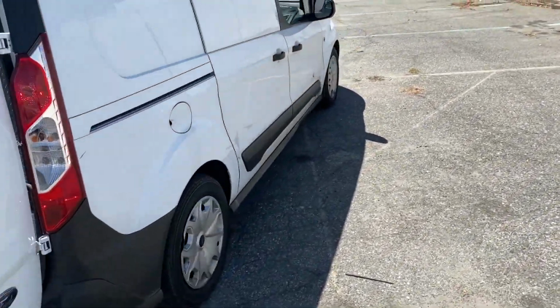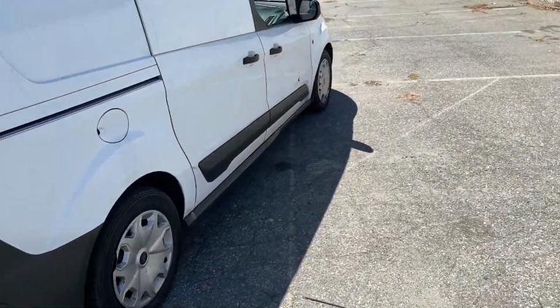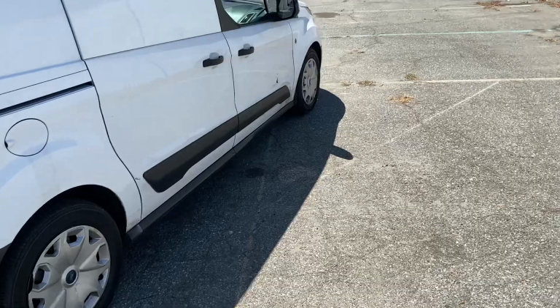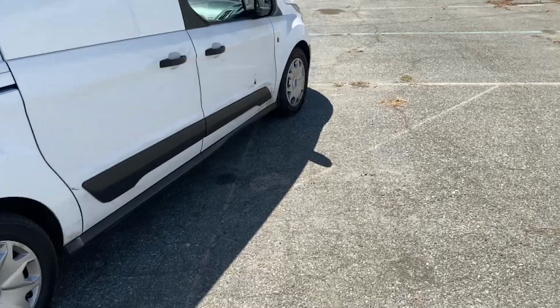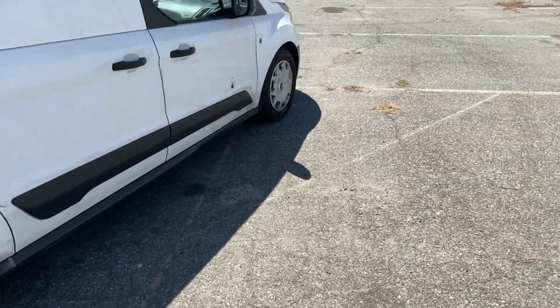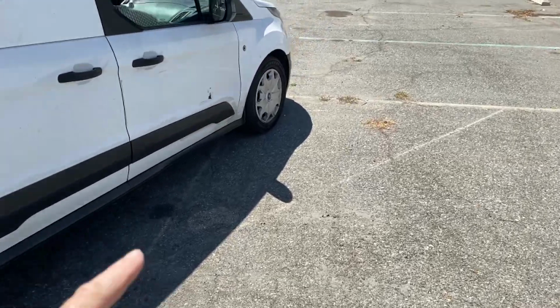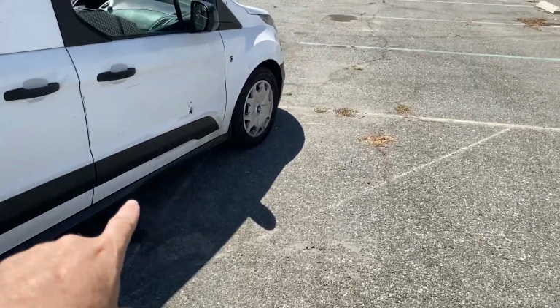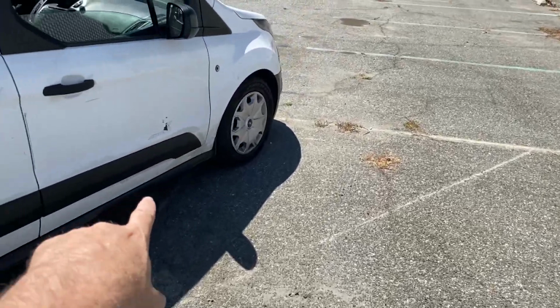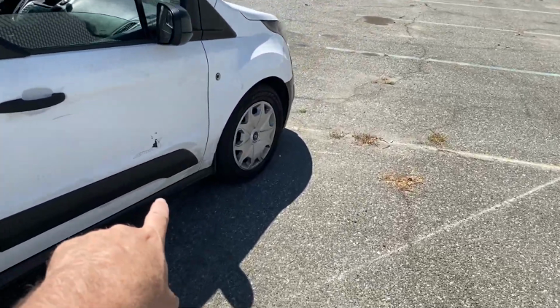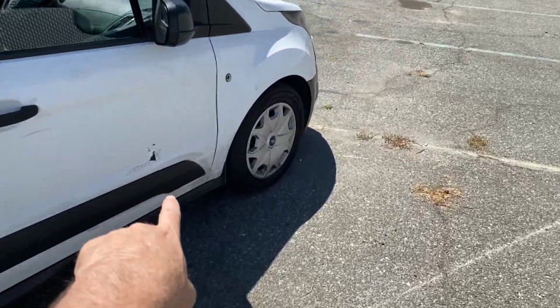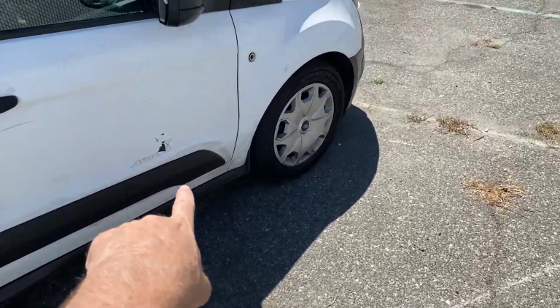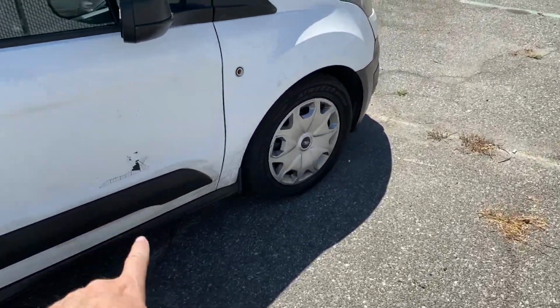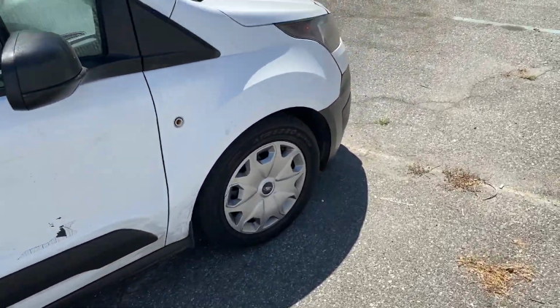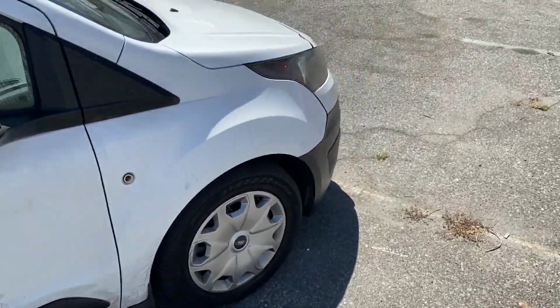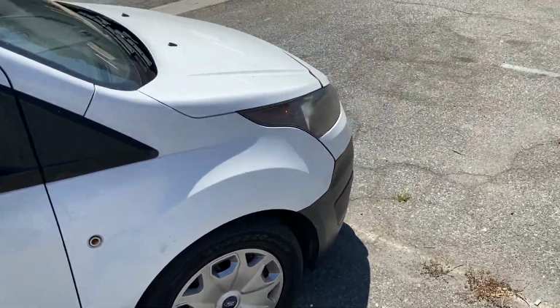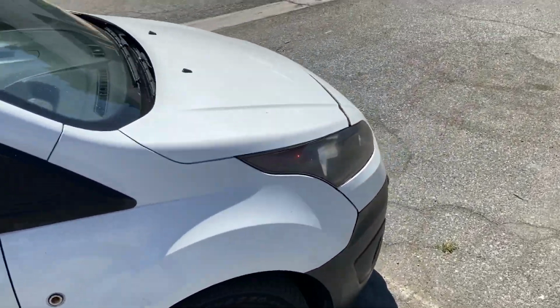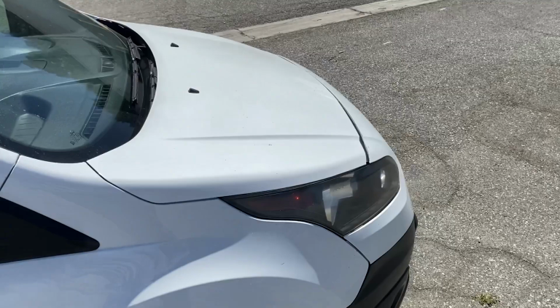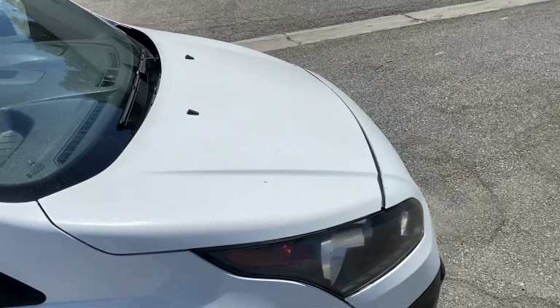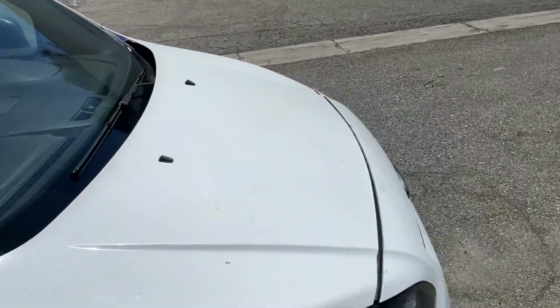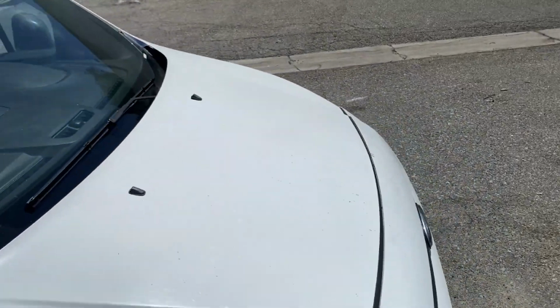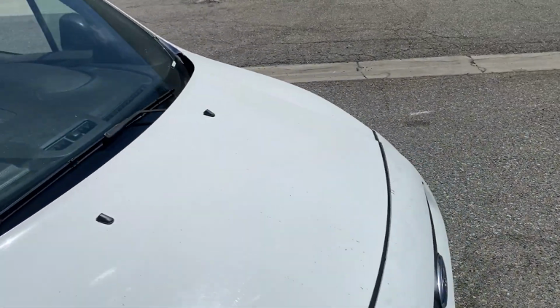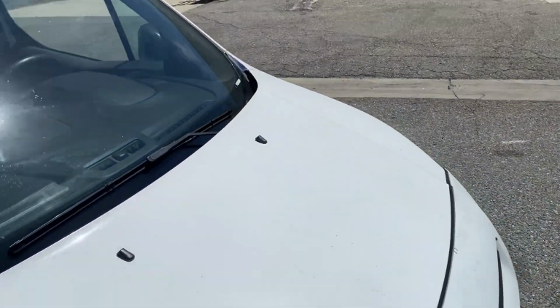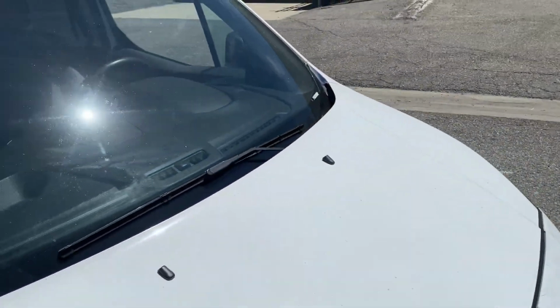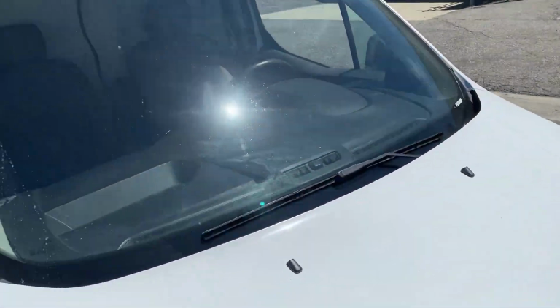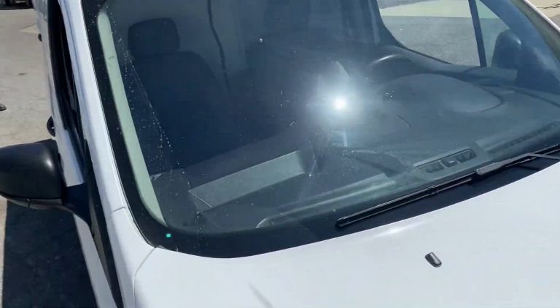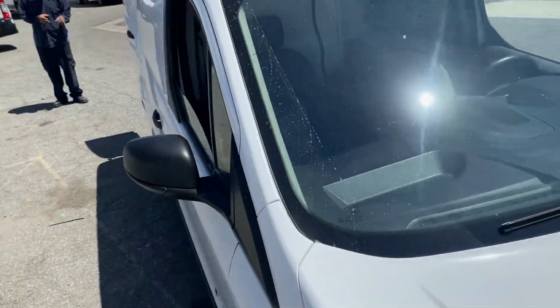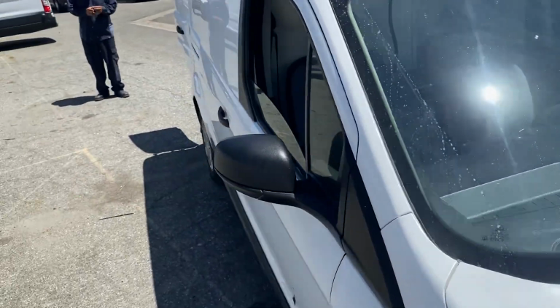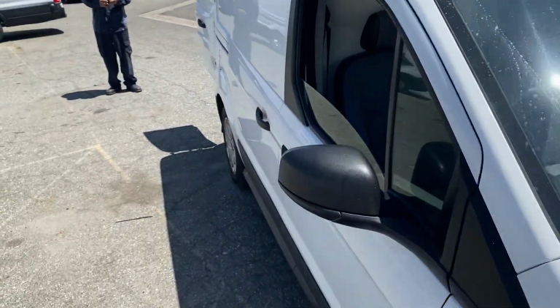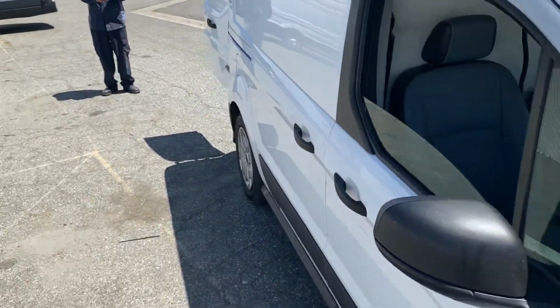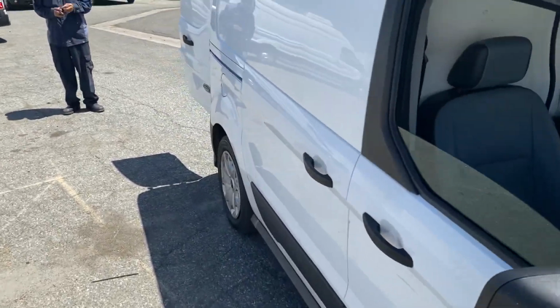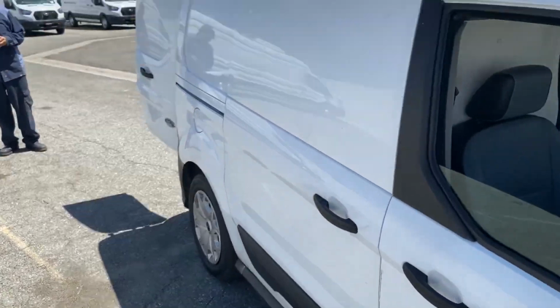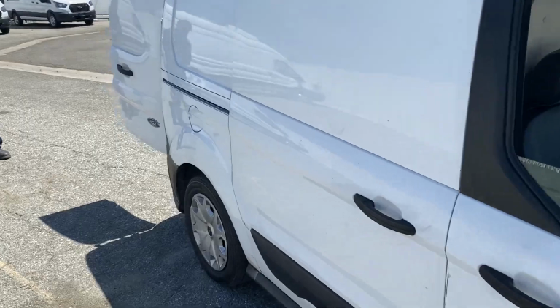No major damage. Got some dings on it, like right here, but no major damage. In hot weather, it will go into the mid, upper 30s.